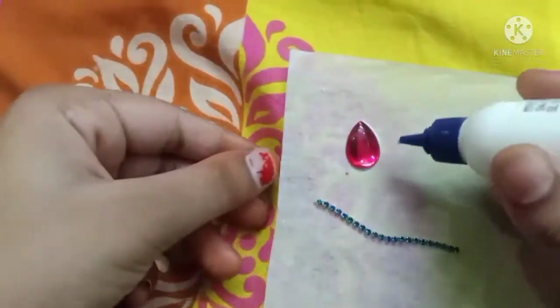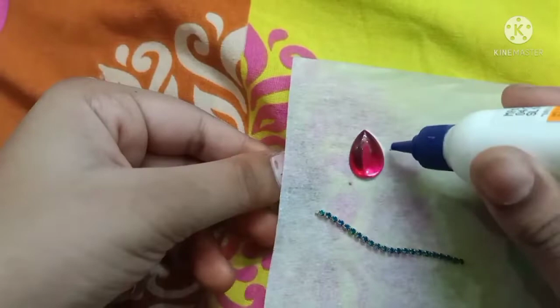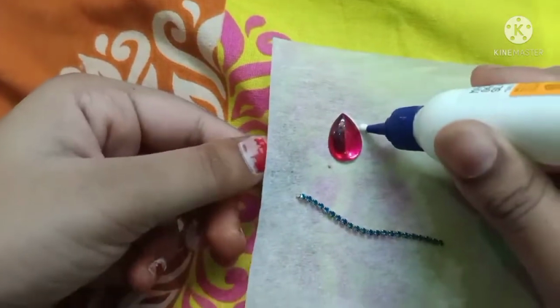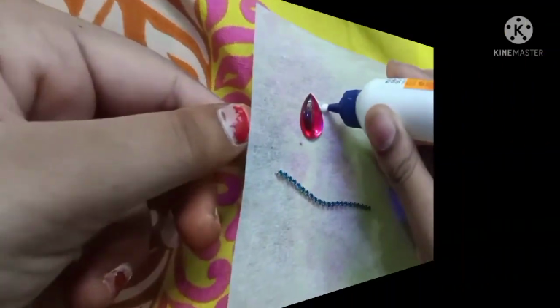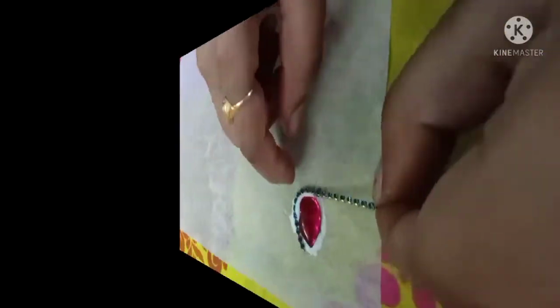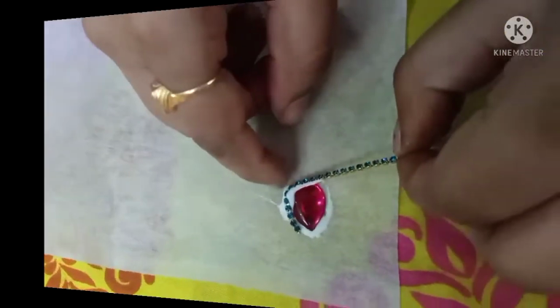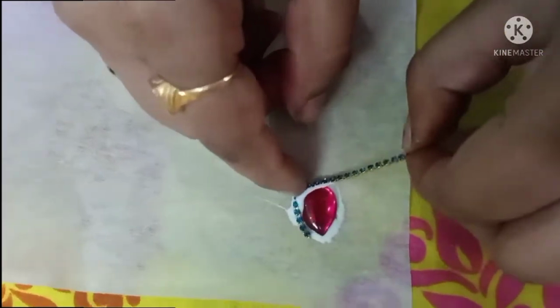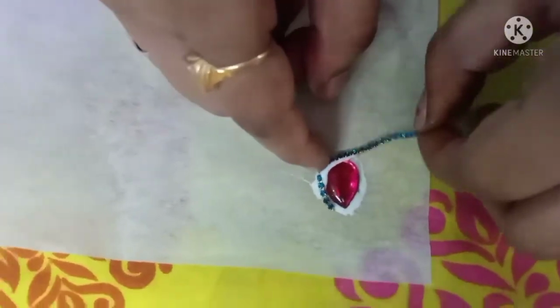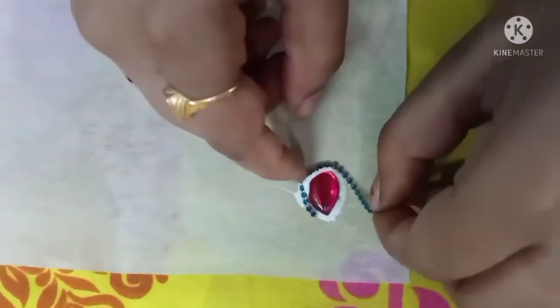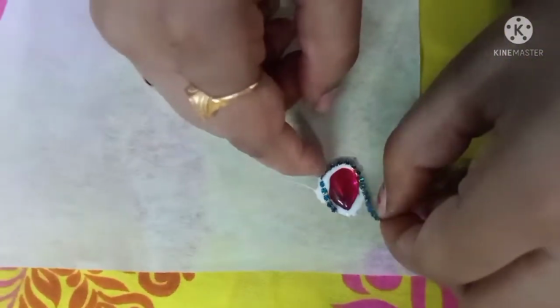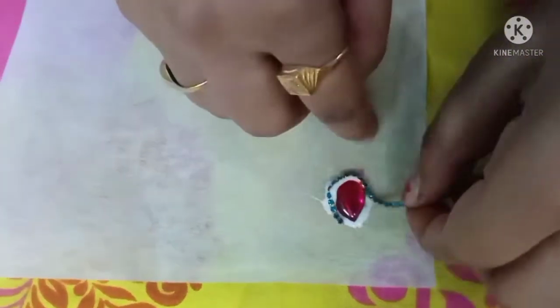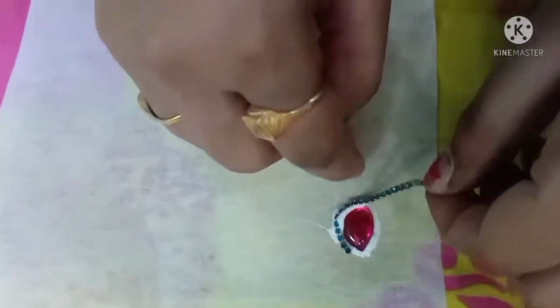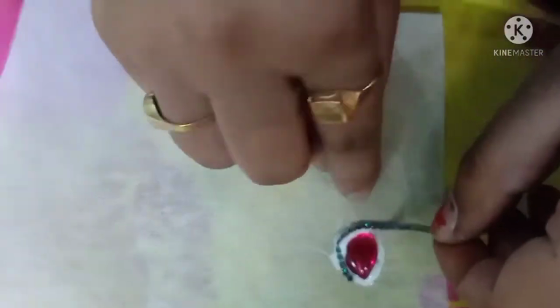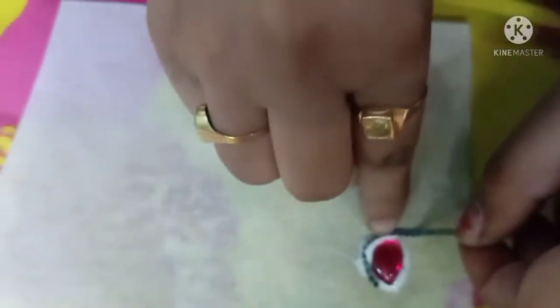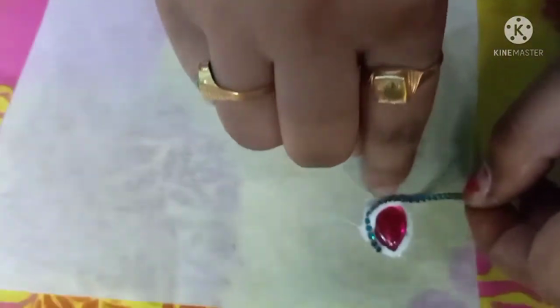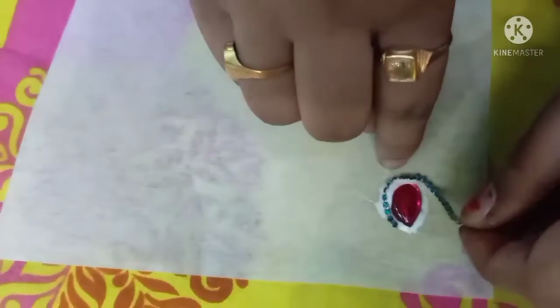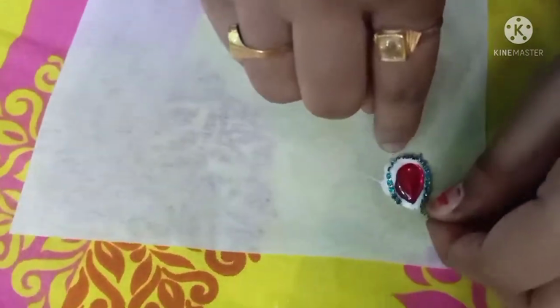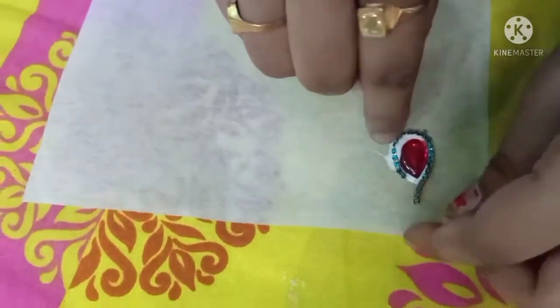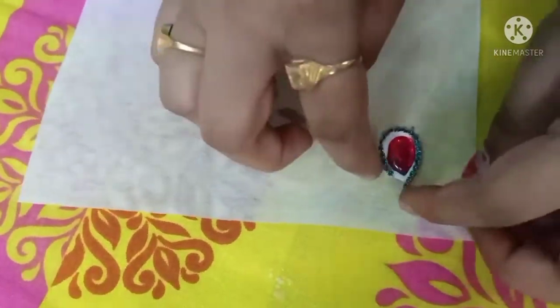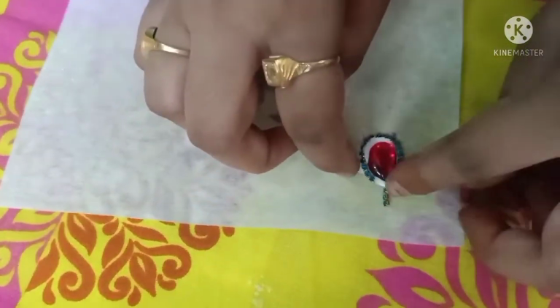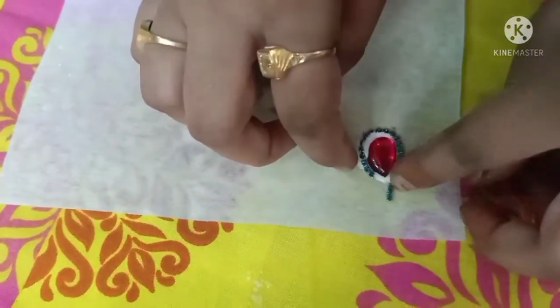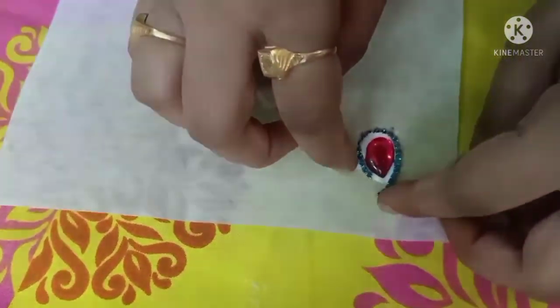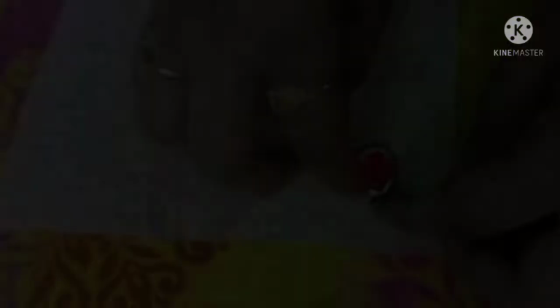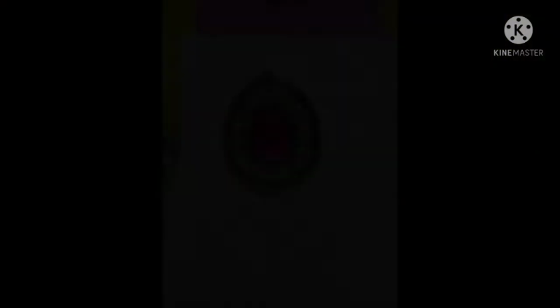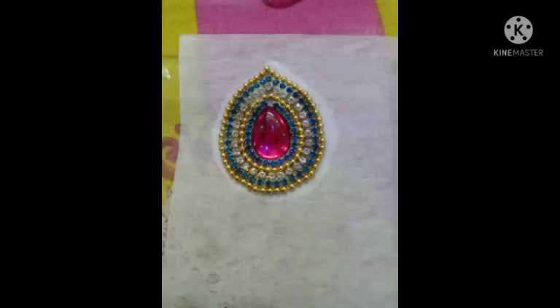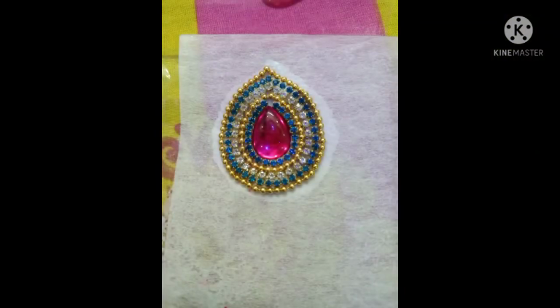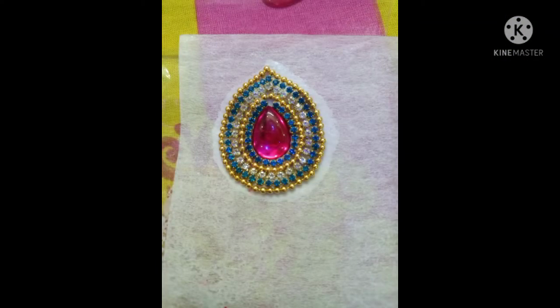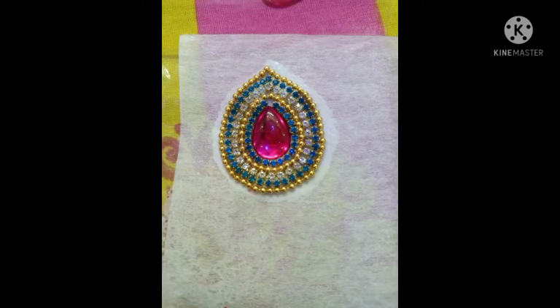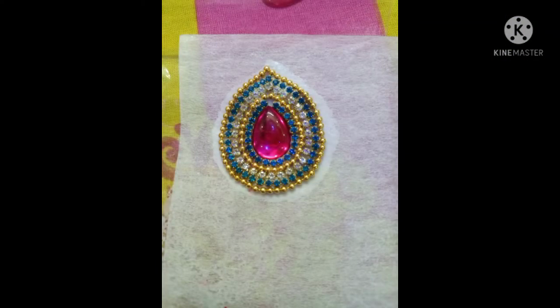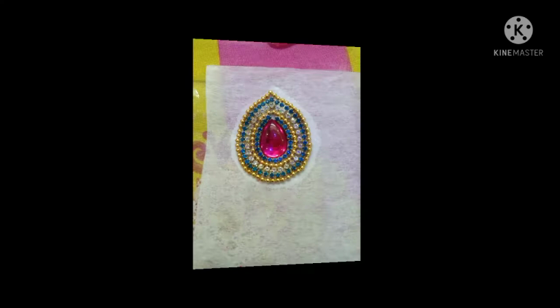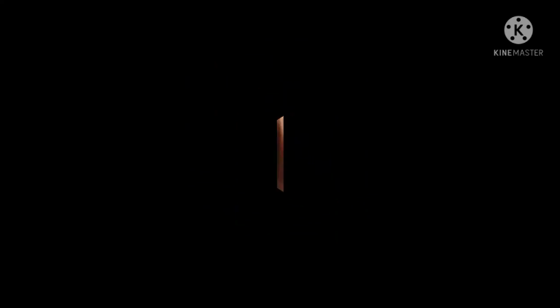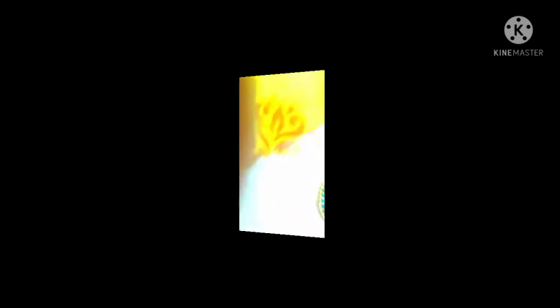Now I will show you how to stick this stone to the material. It will be simple, but not maintenance.